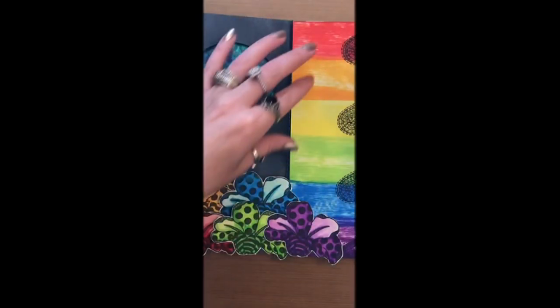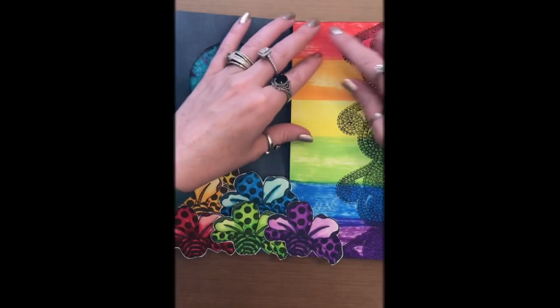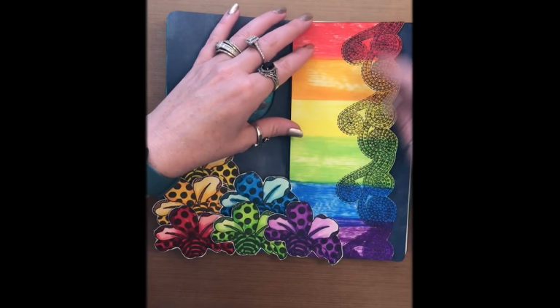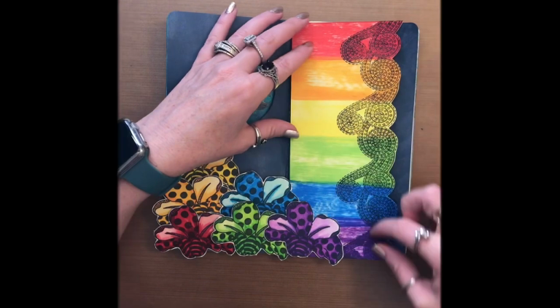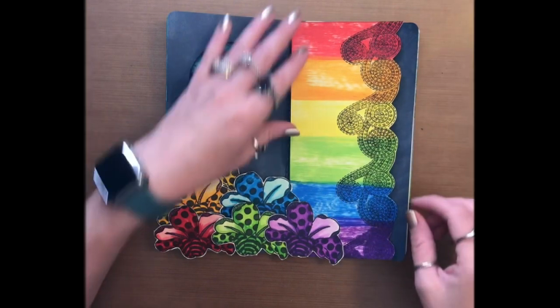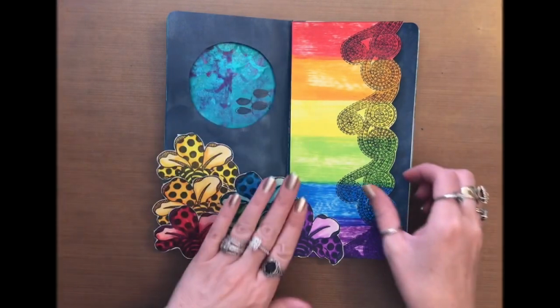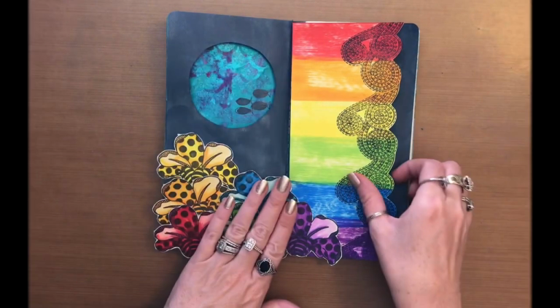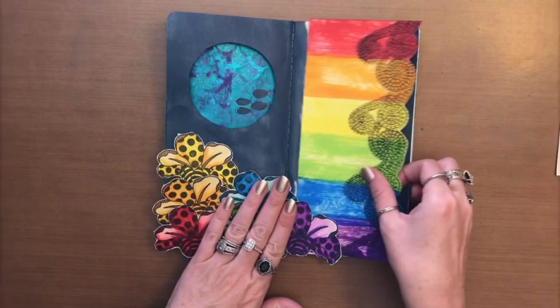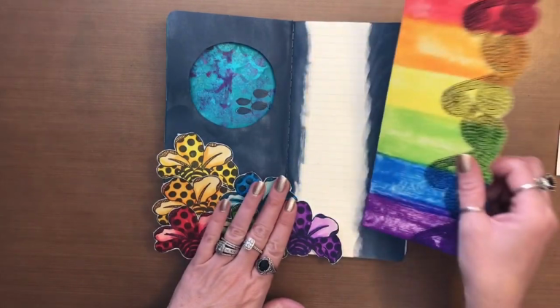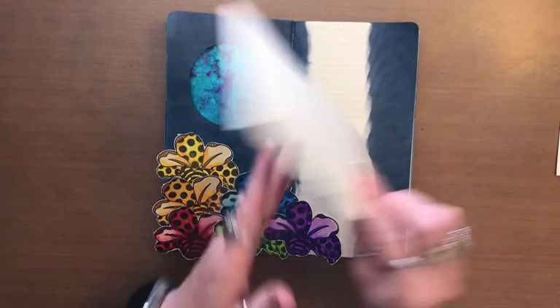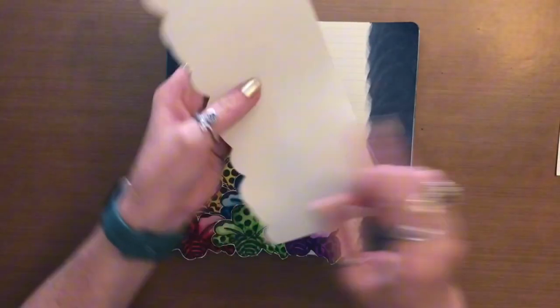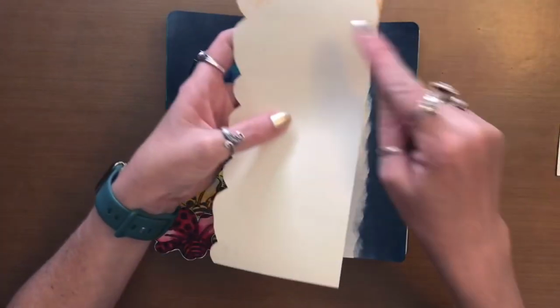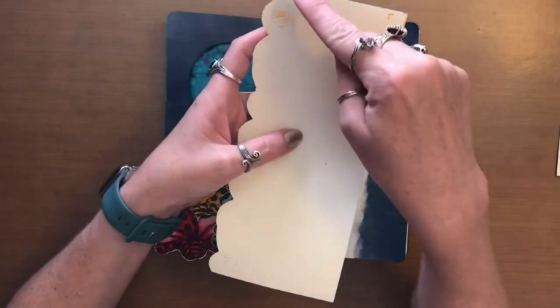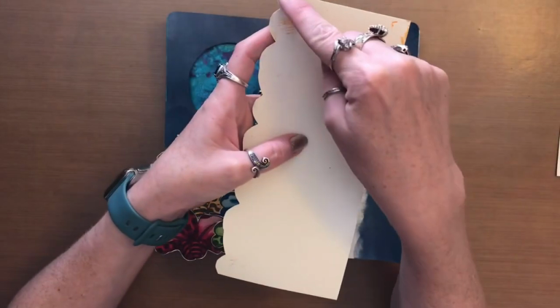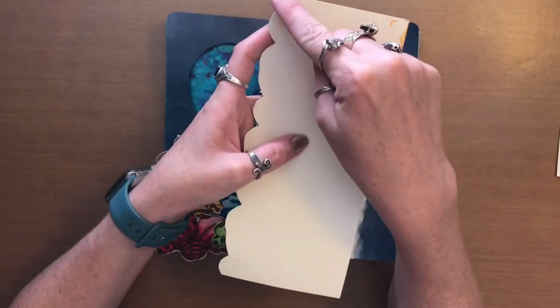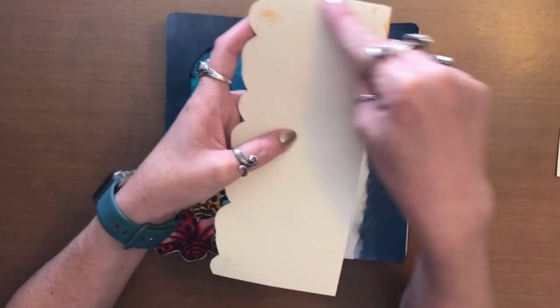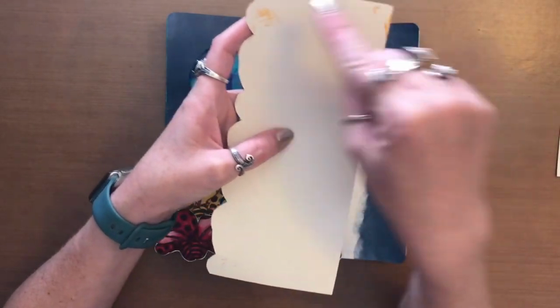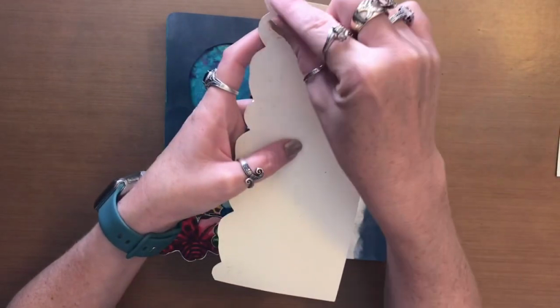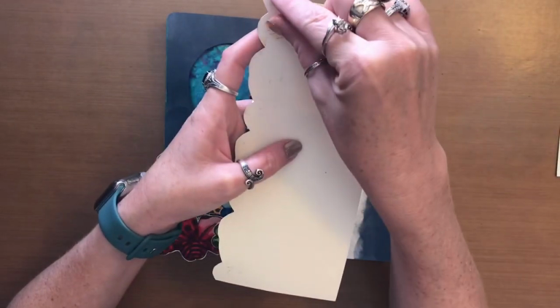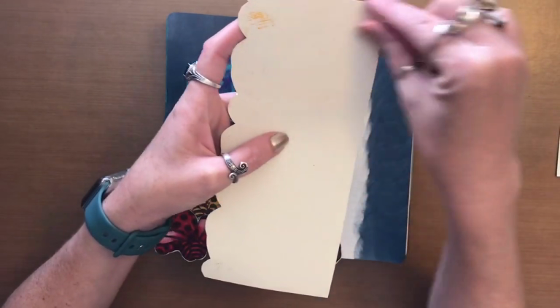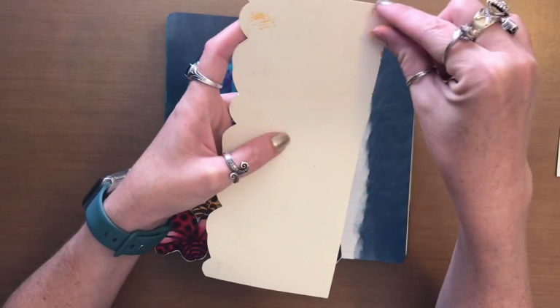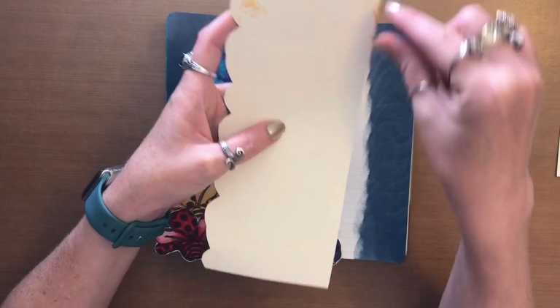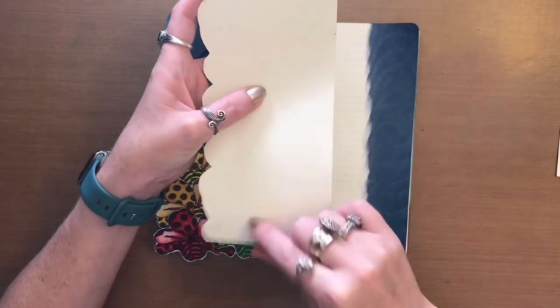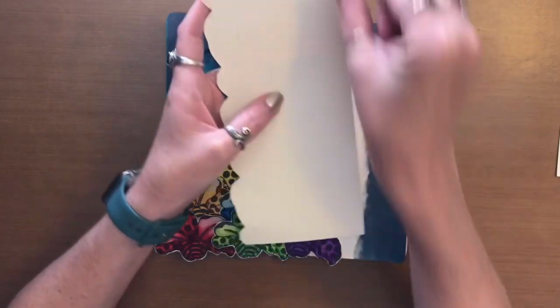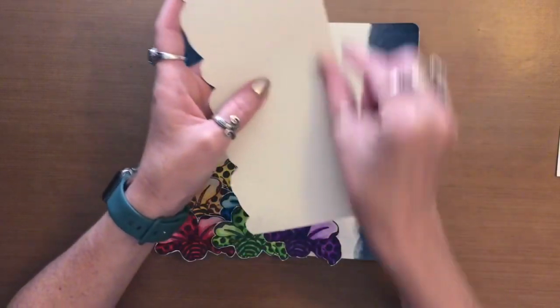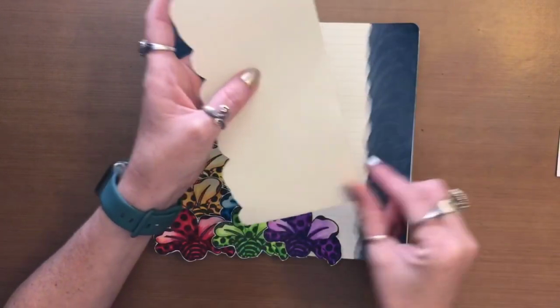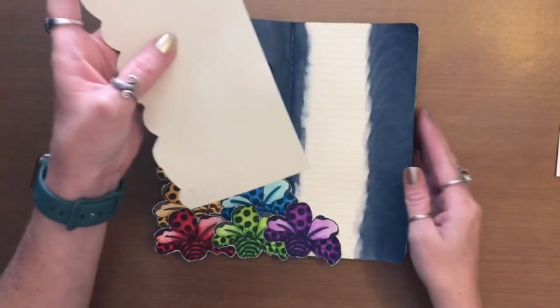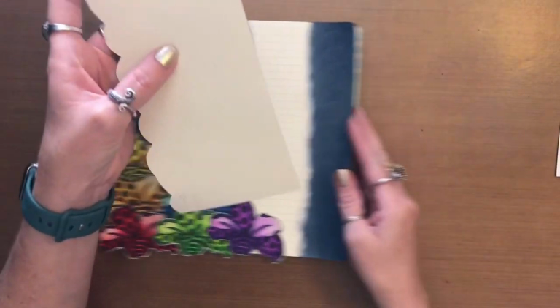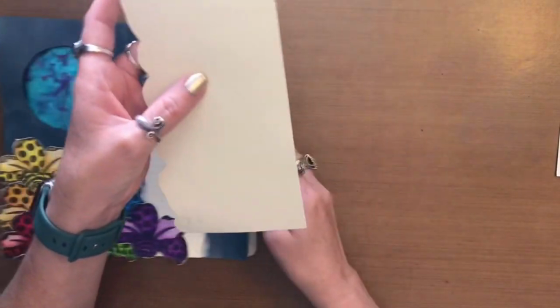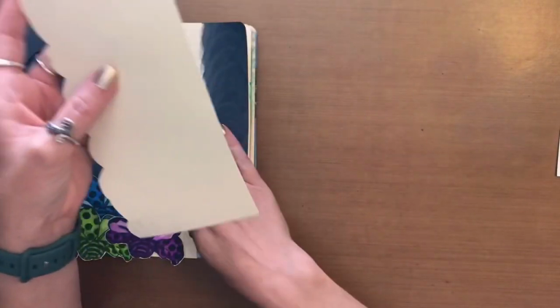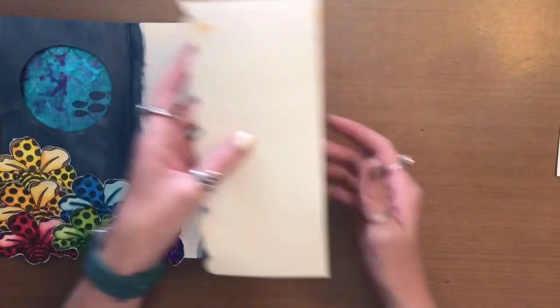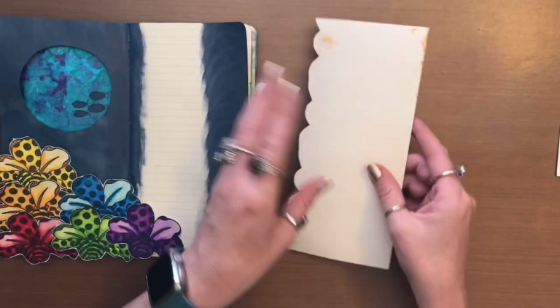So because this is going to be a pocket, I'm going to put two pieces of quarter inch double sided tape top bottom down the back and then get it stuck on.